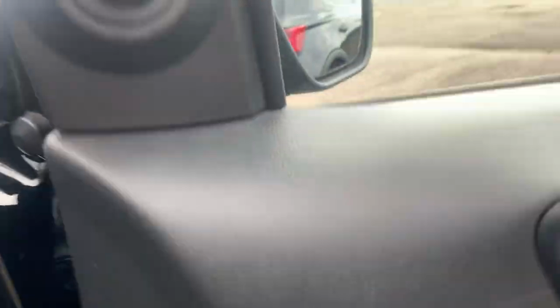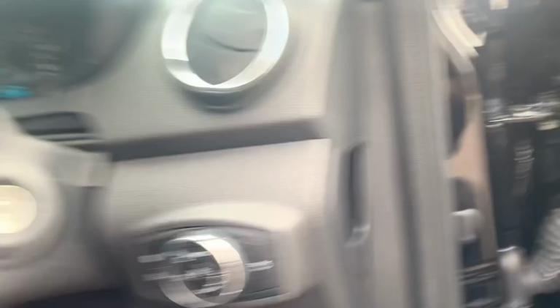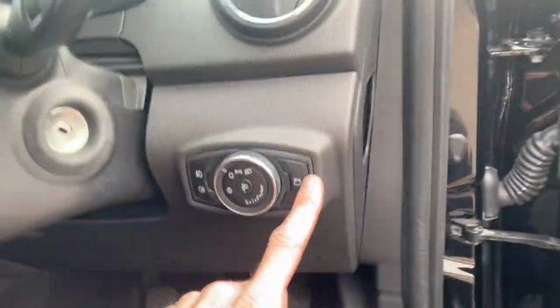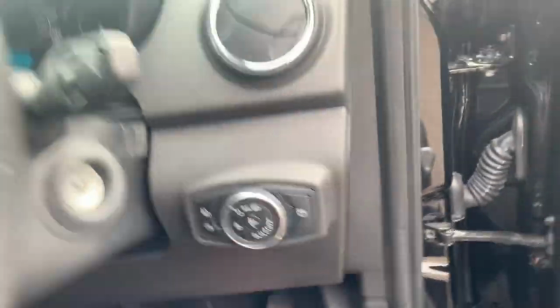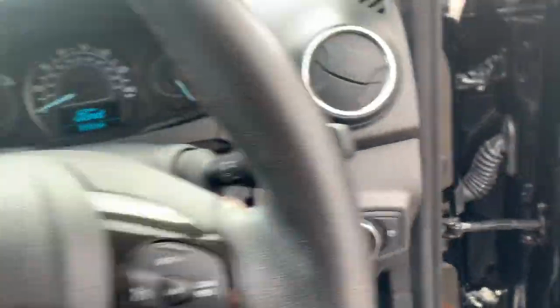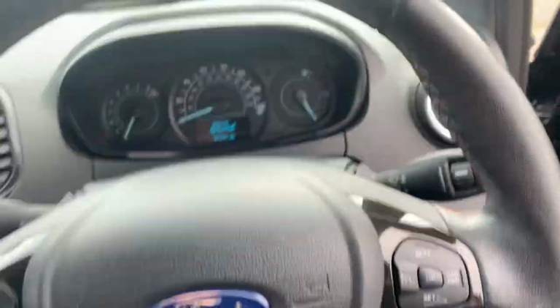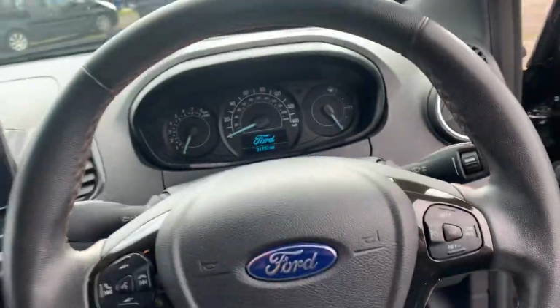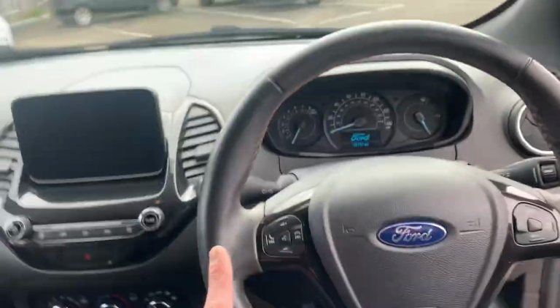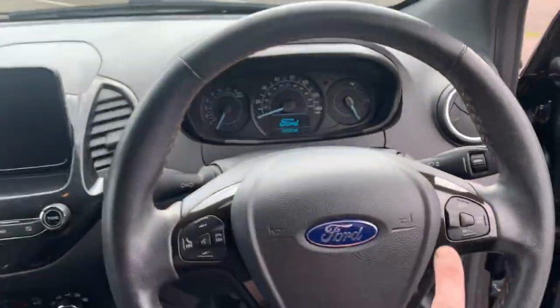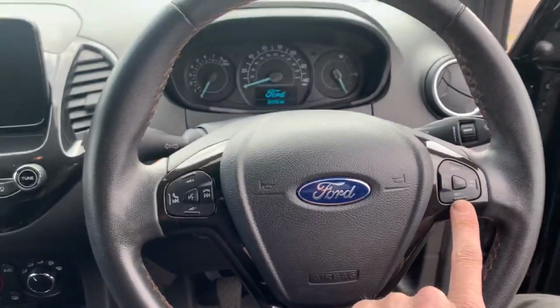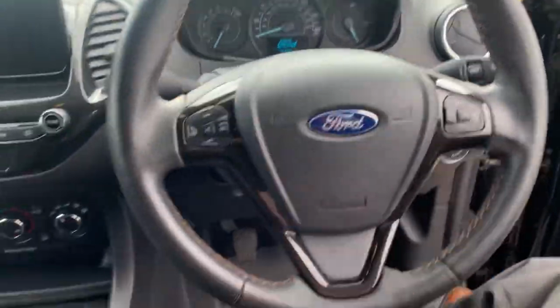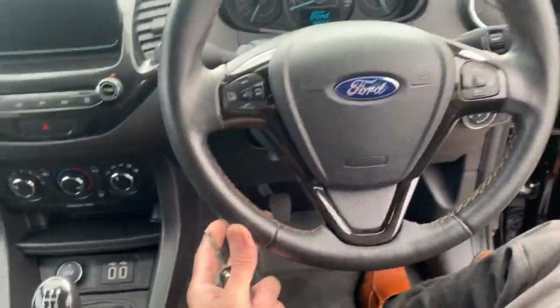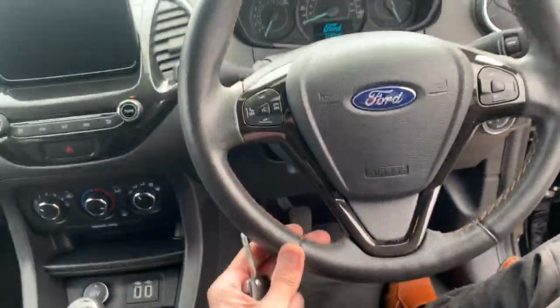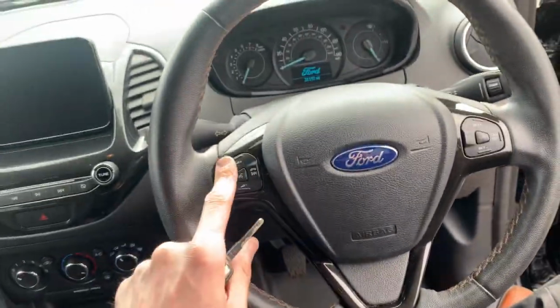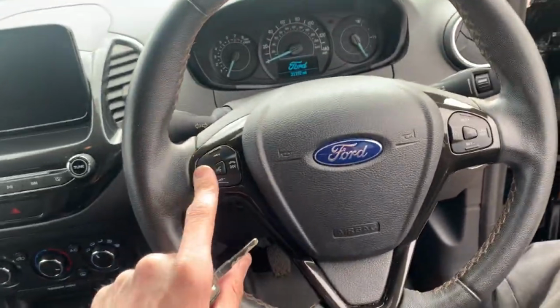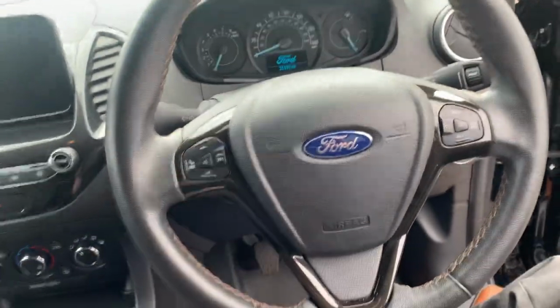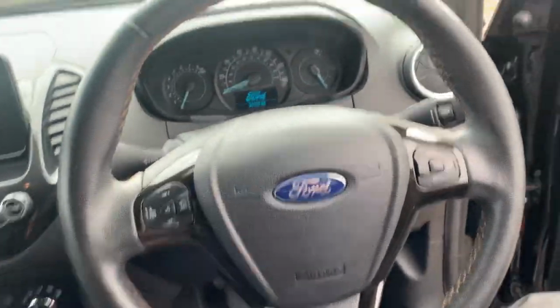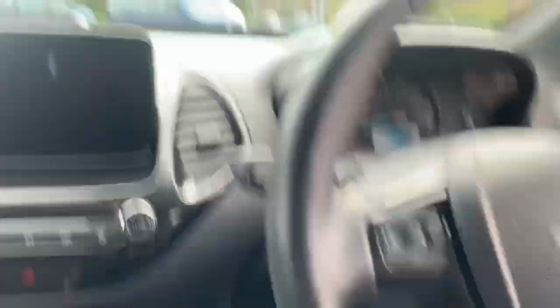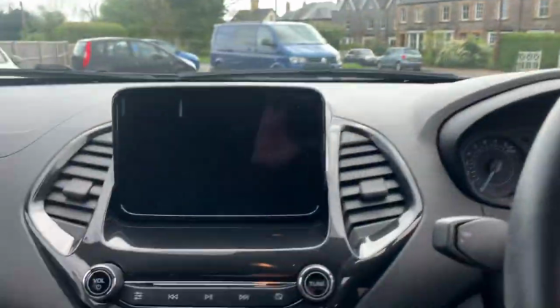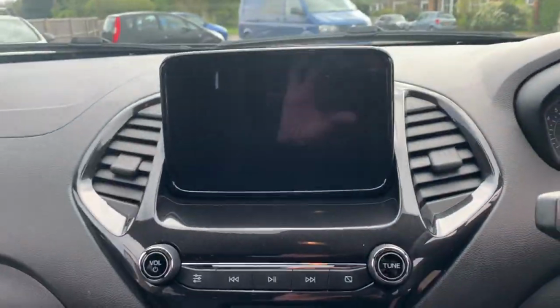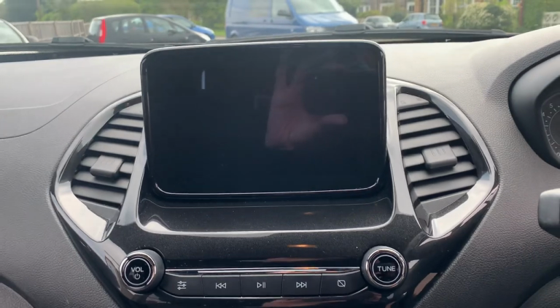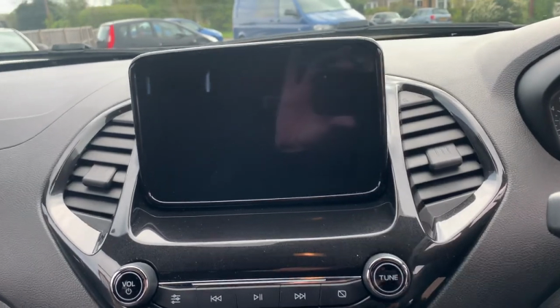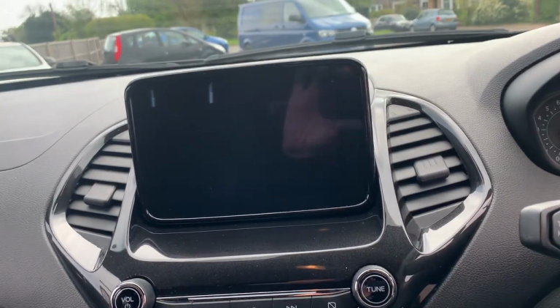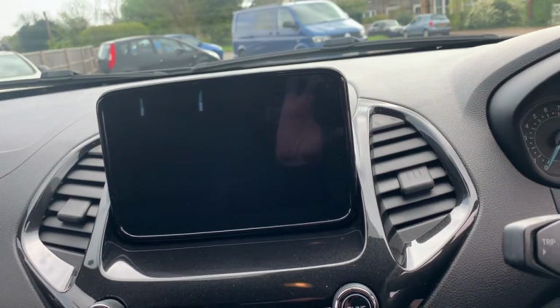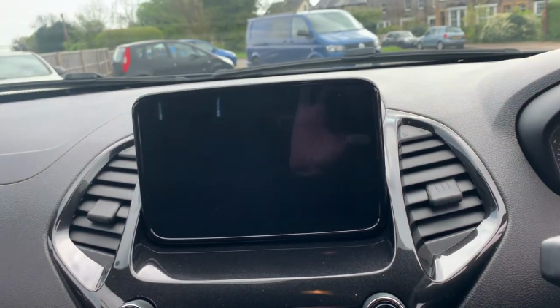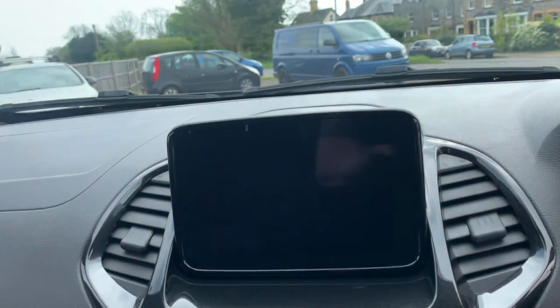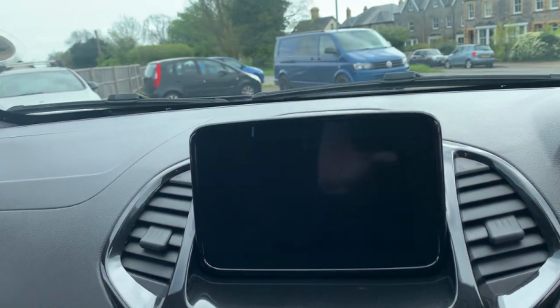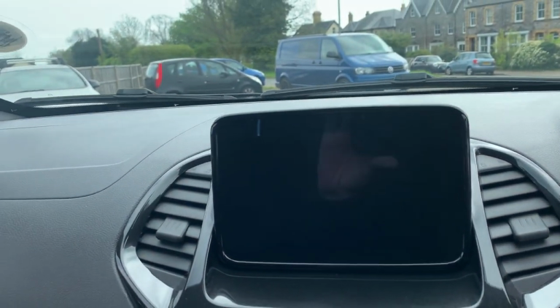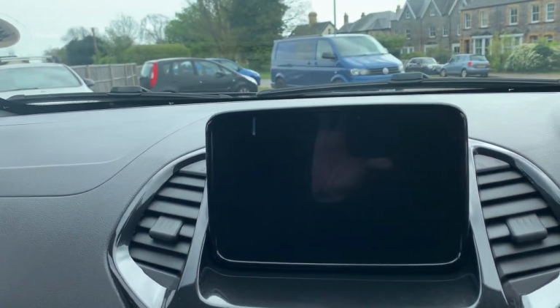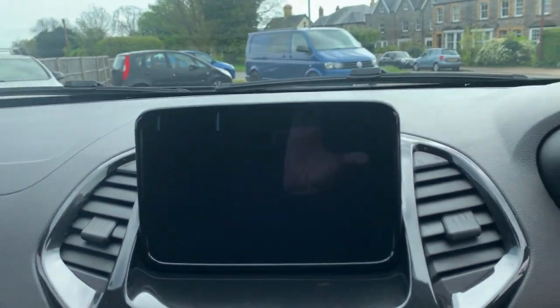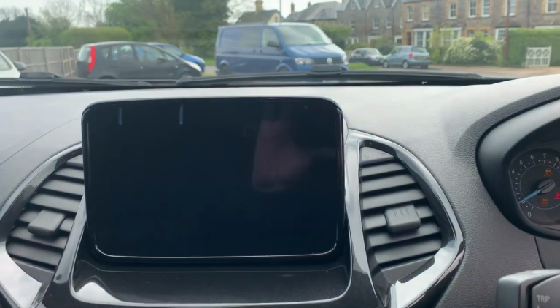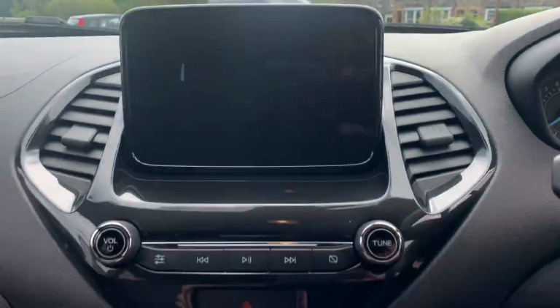There's a boot release button, front and rear fog lights, and this one's got cruise control. It has a leather-wrapped steering wheel, Bluetooth for your phone, and an updated larger screen that sits out as a dash display, with digital radio.